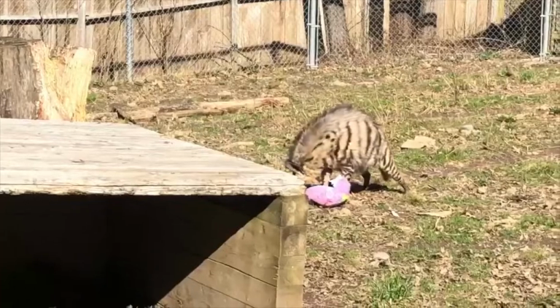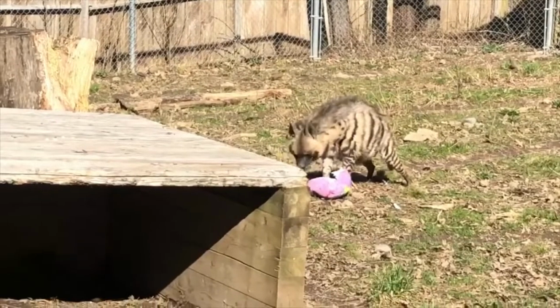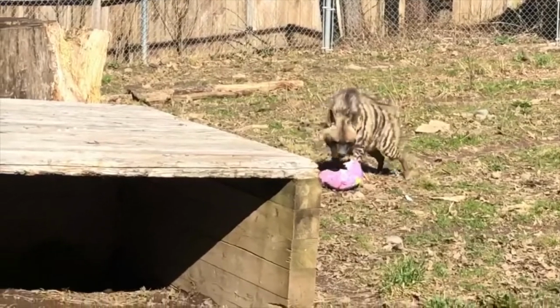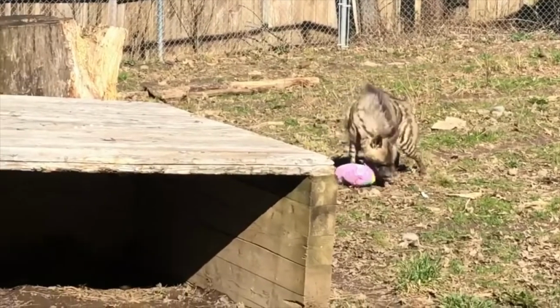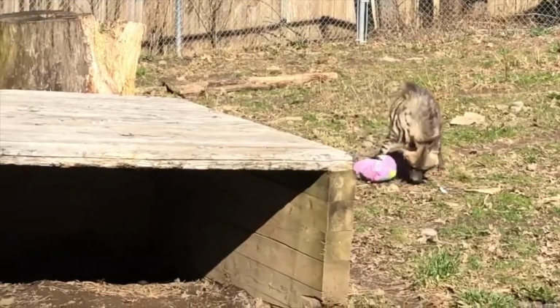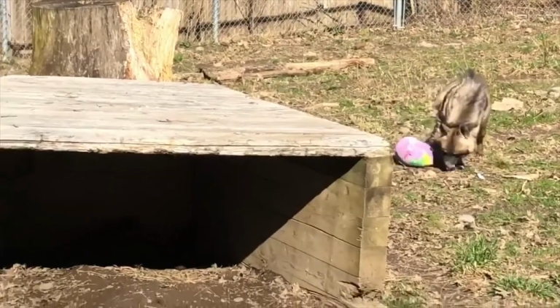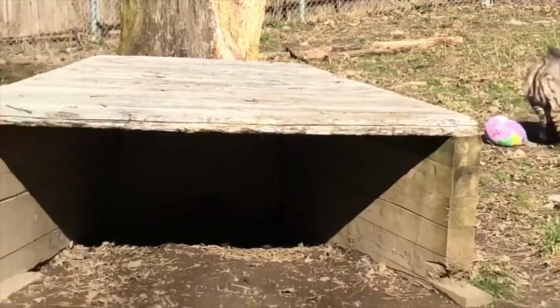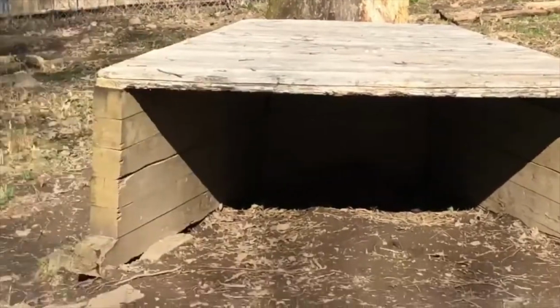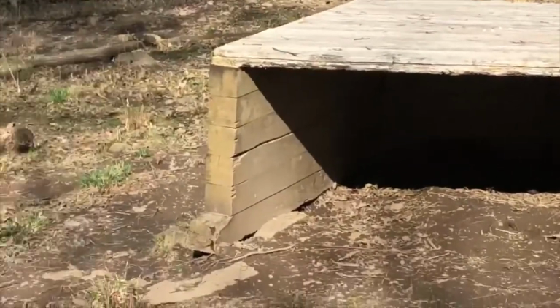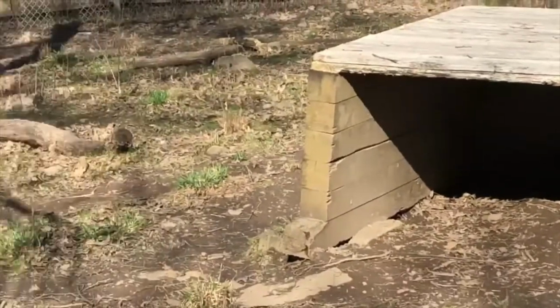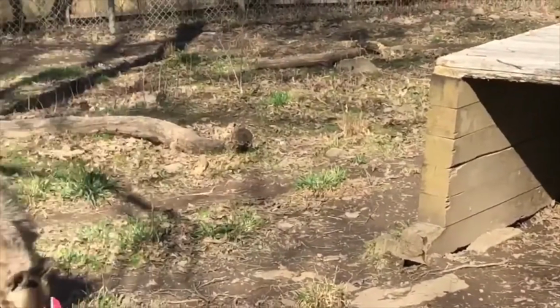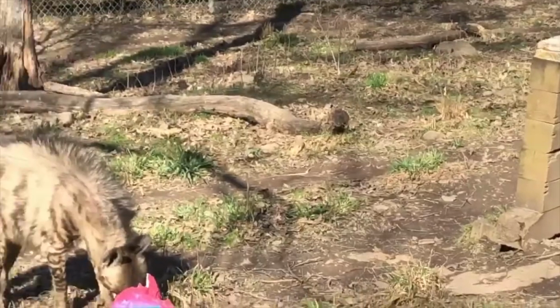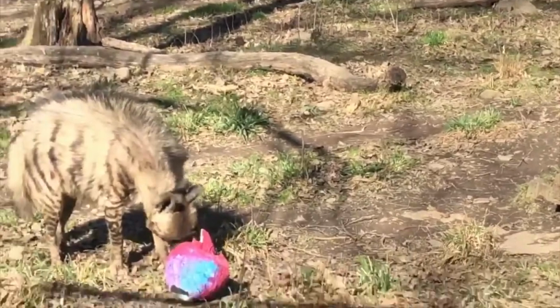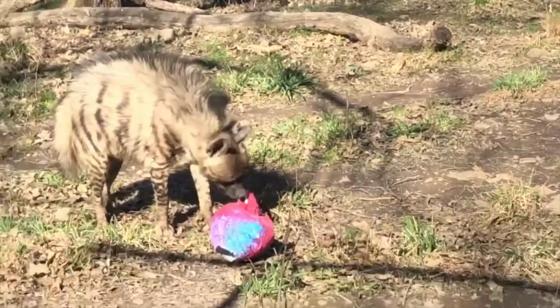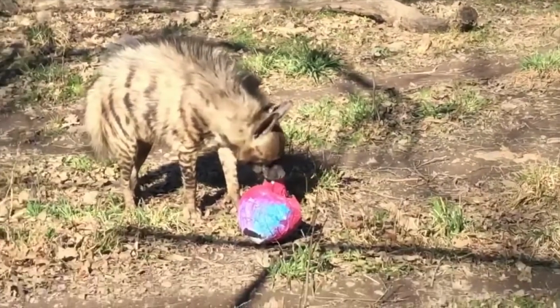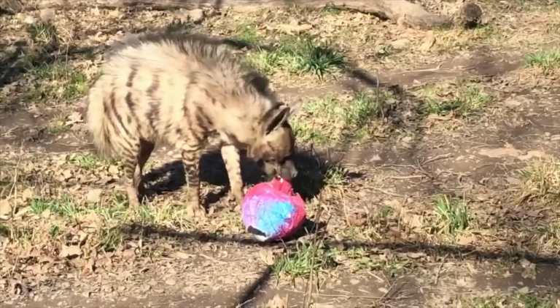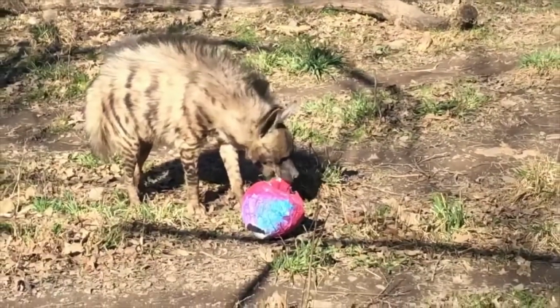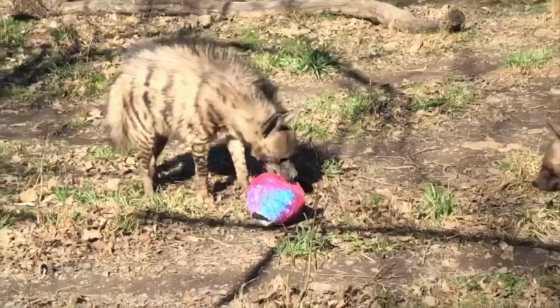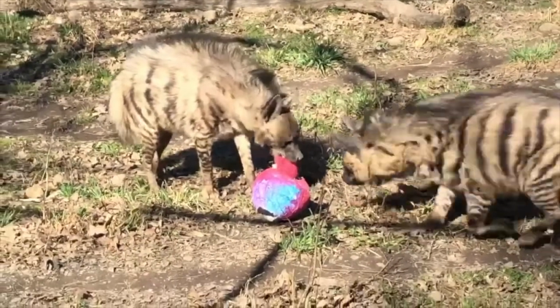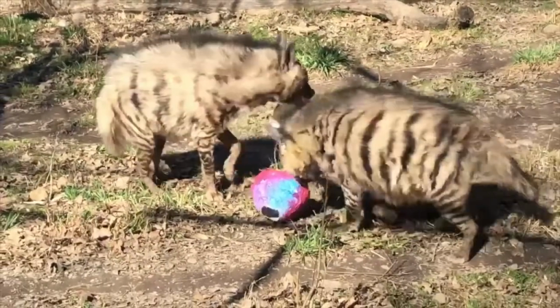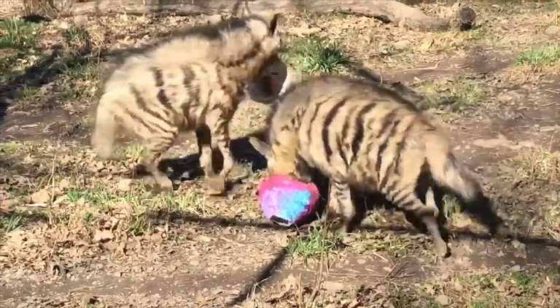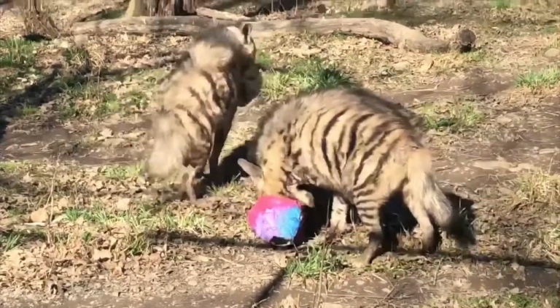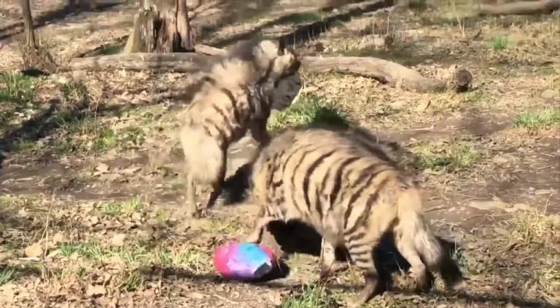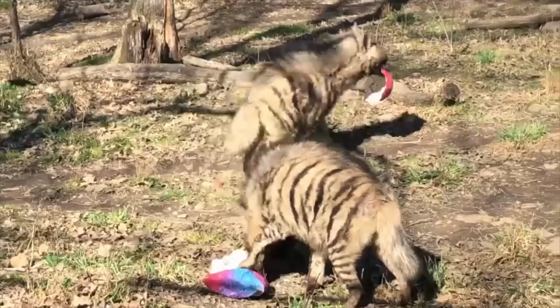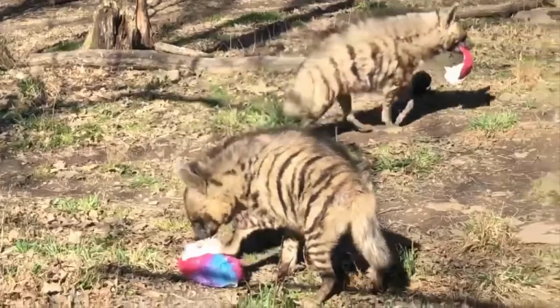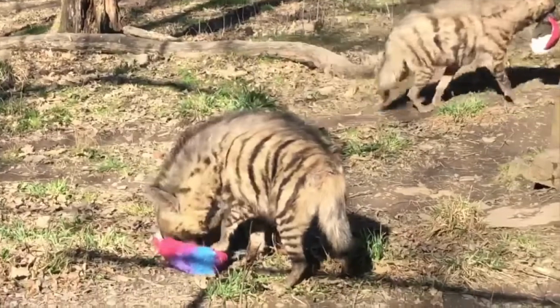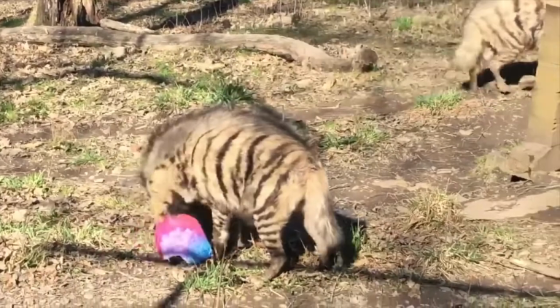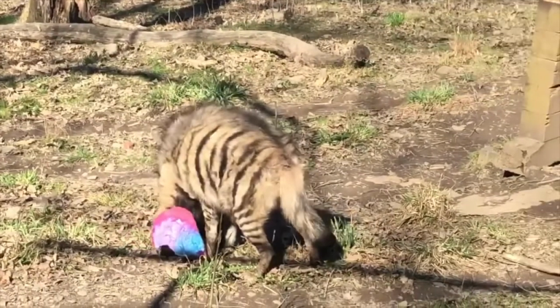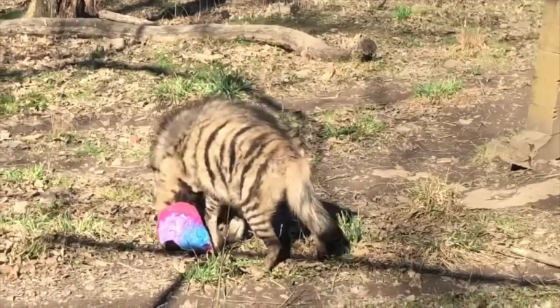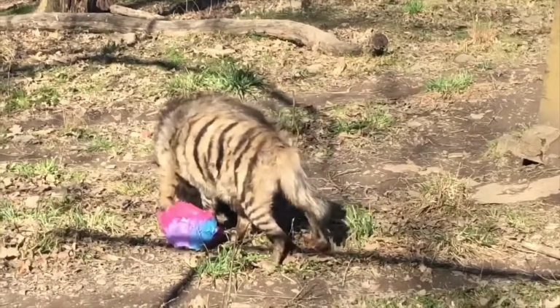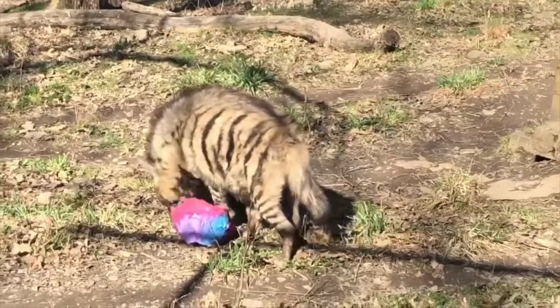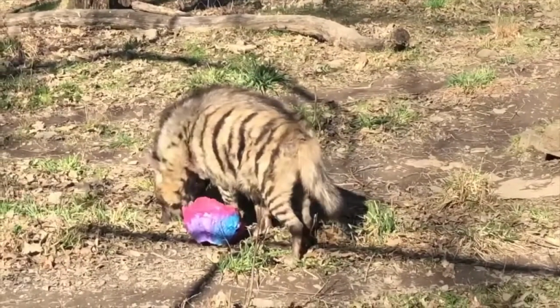Sometimes we have specific items we use as enrichment for animals and sometimes we make new enrichment for them. You can even recycle some items like newspaper, toilet paper rolls, and boxes to make things like puzzle feeders — and you can even do this for your pets at home.